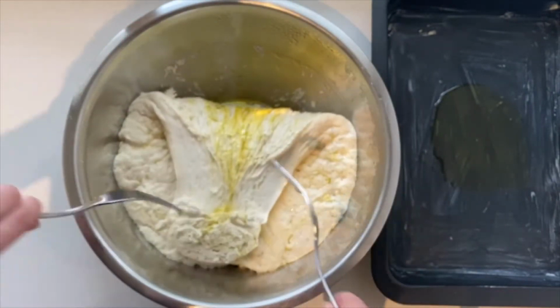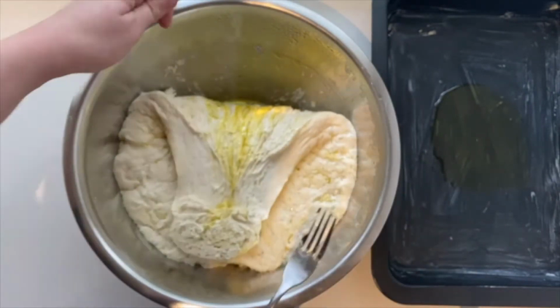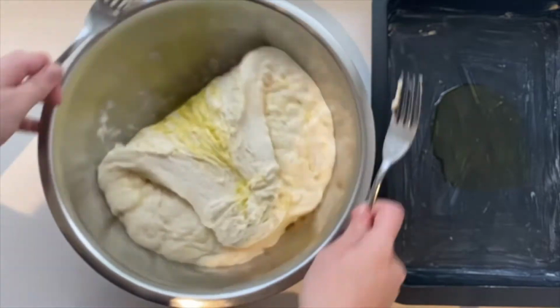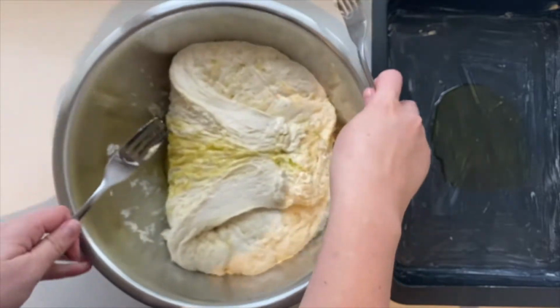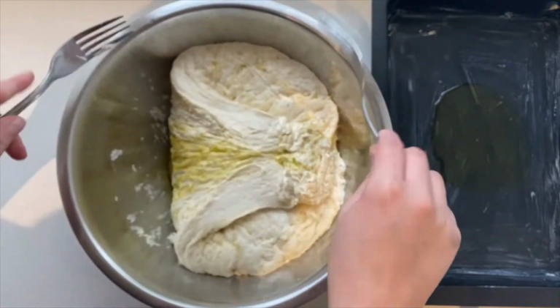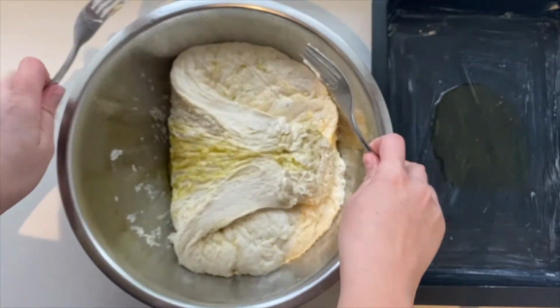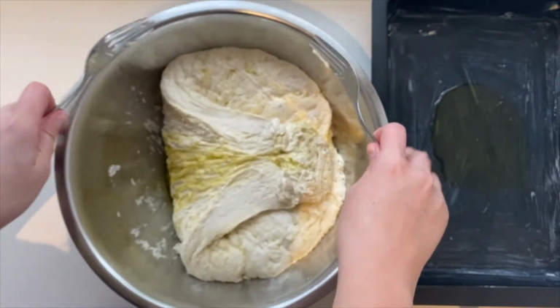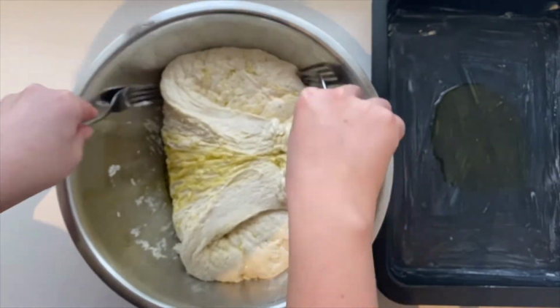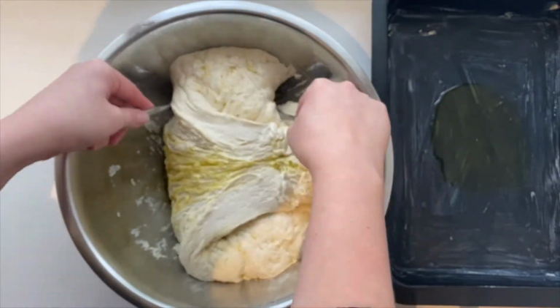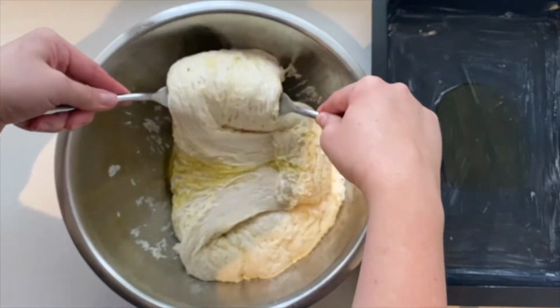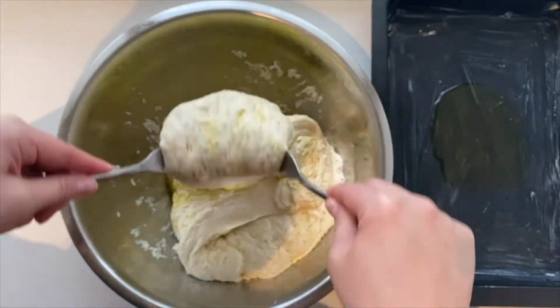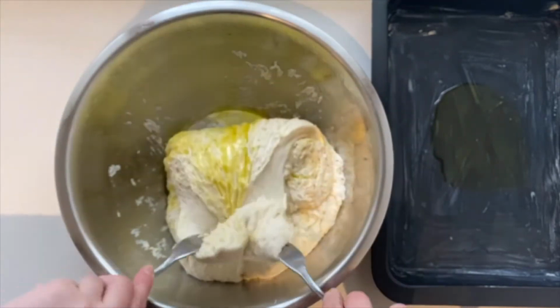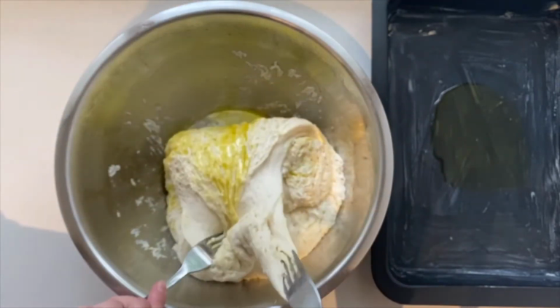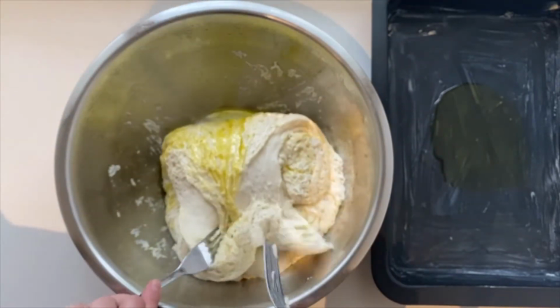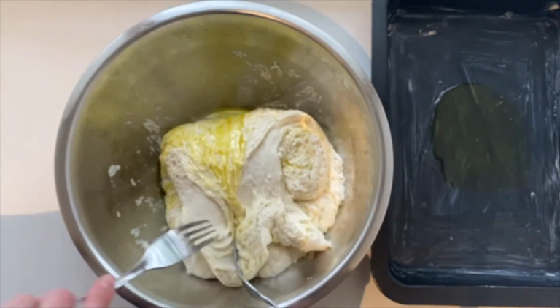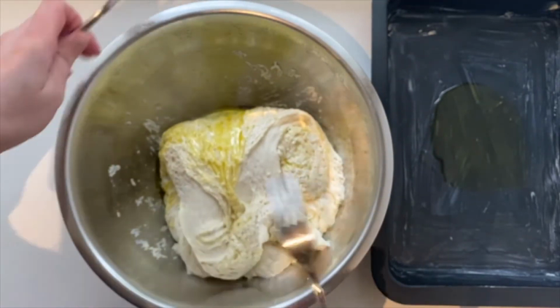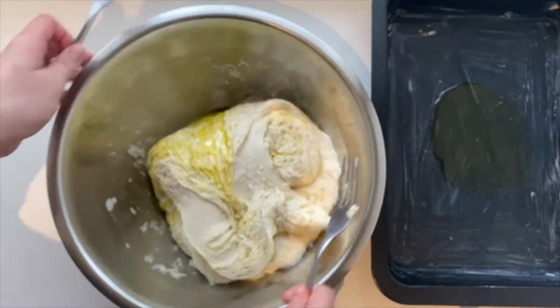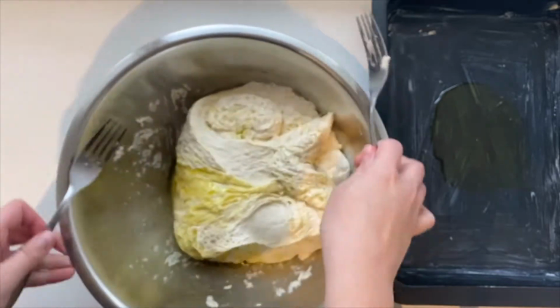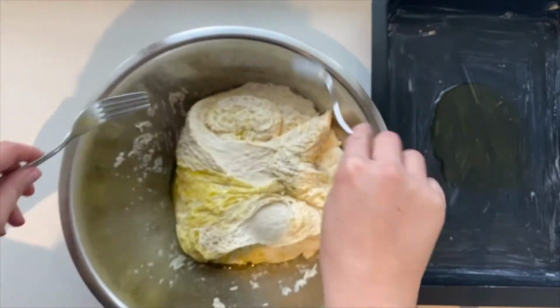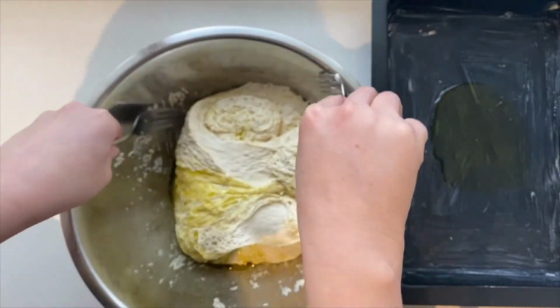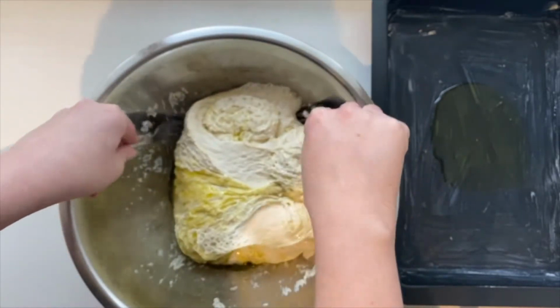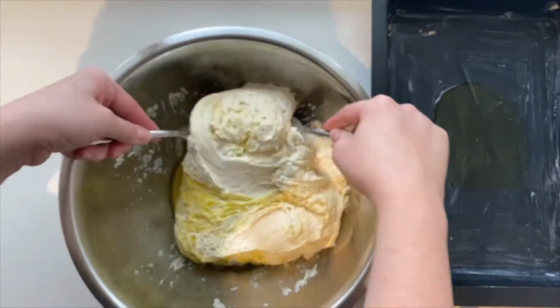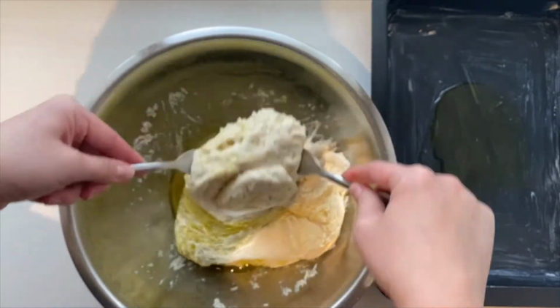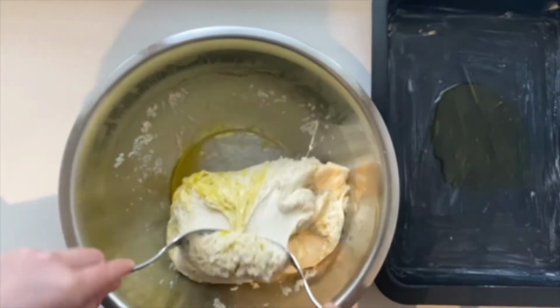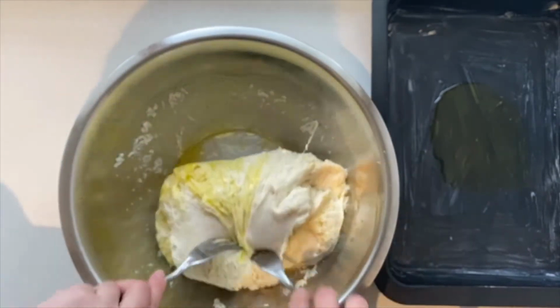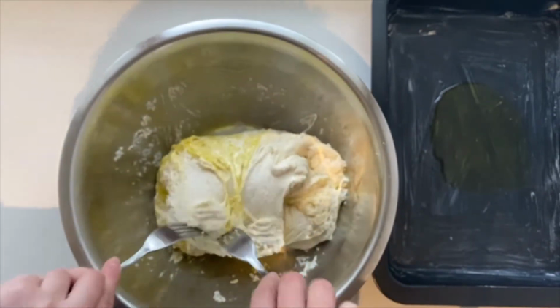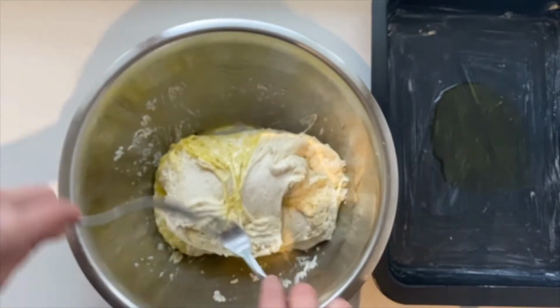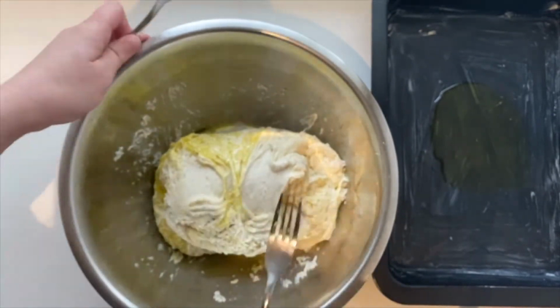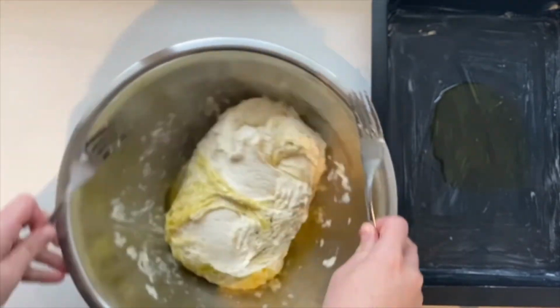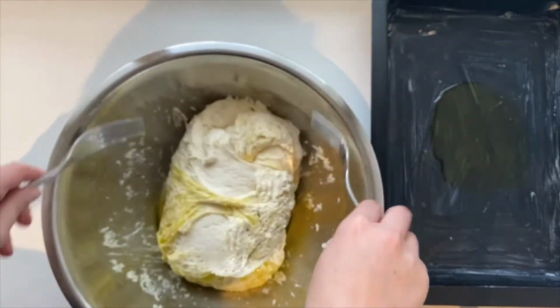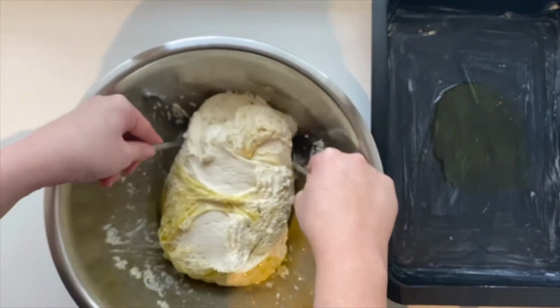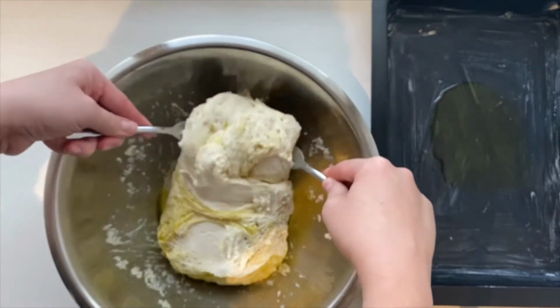So what we're doing here is we're just folding our dough on itself four times. Use two forks and go around four times, folding the sides of the dough down onto itself.